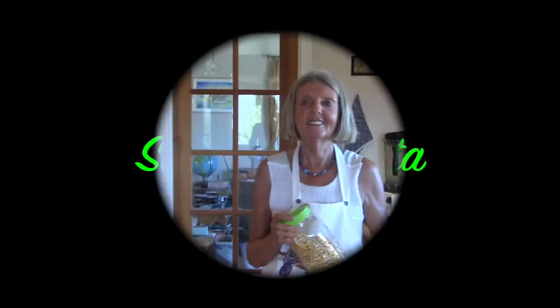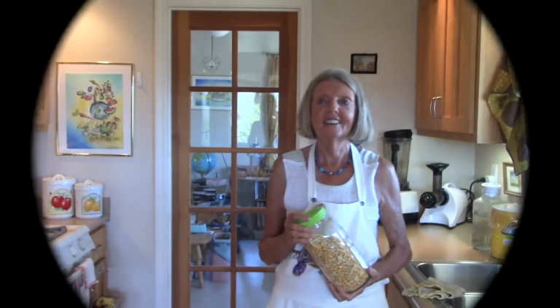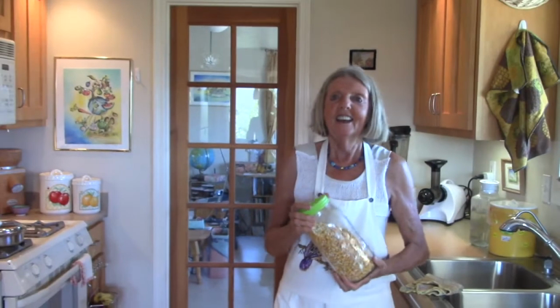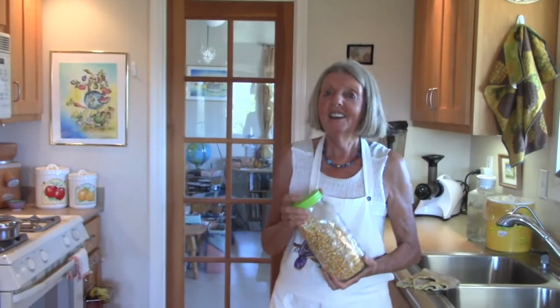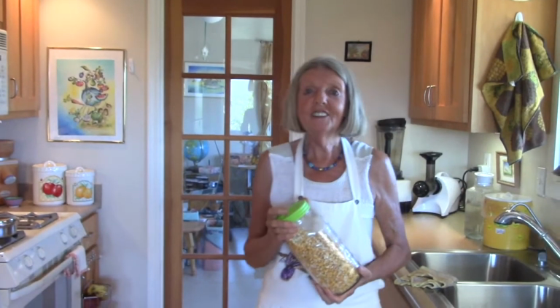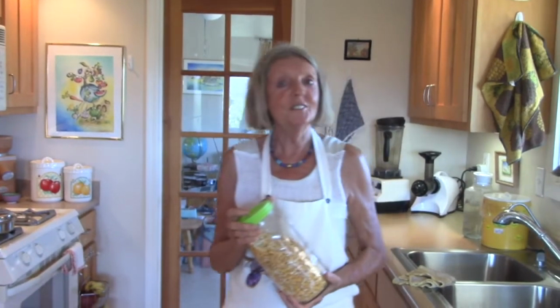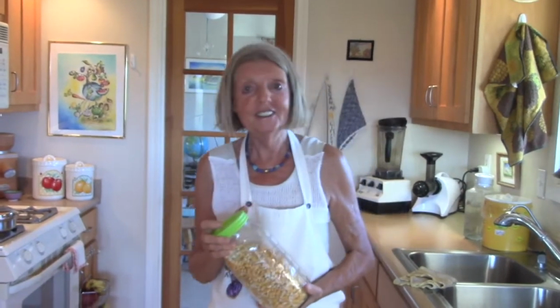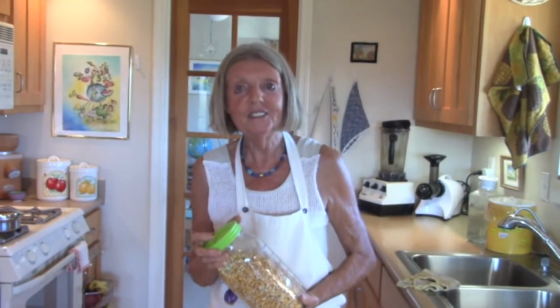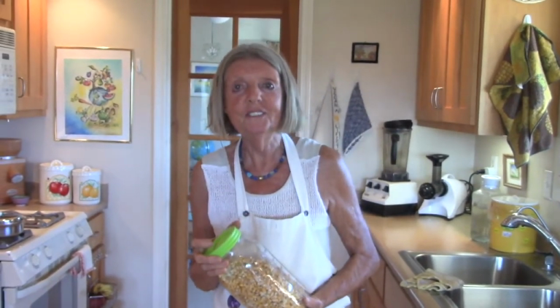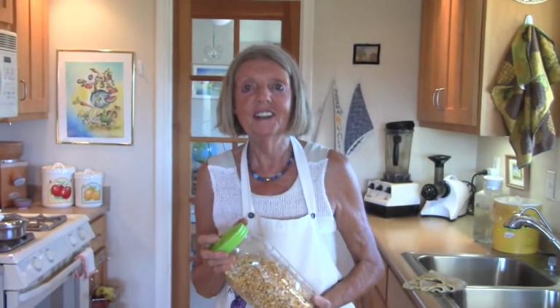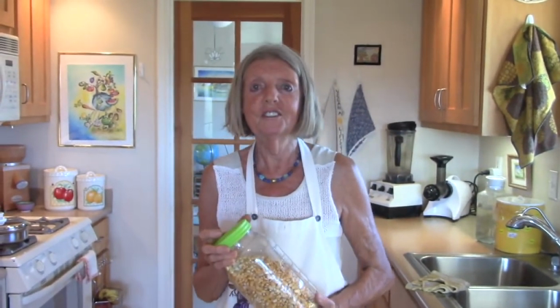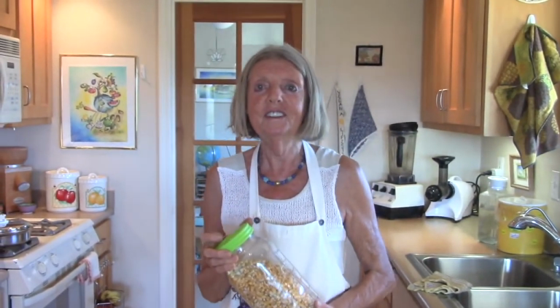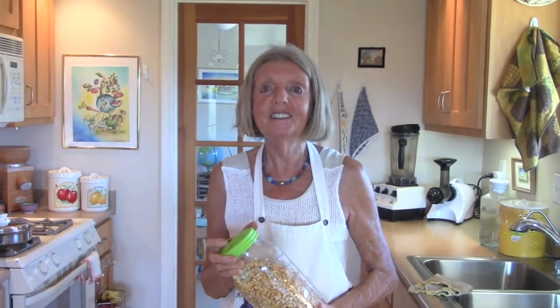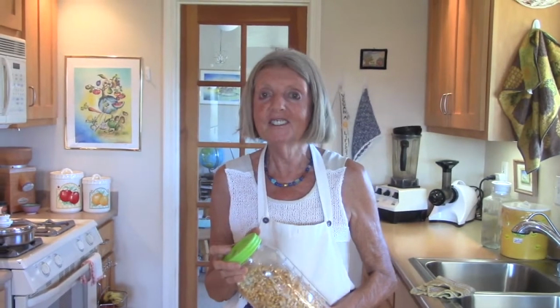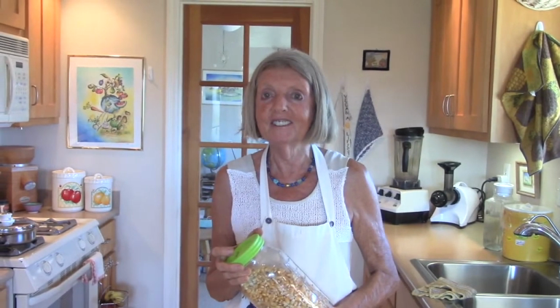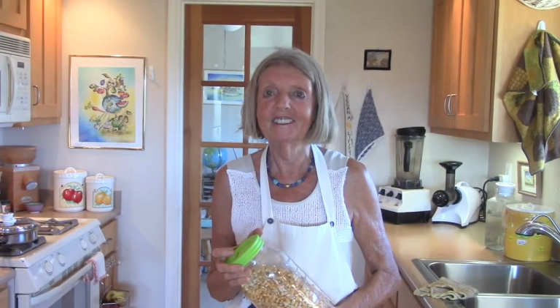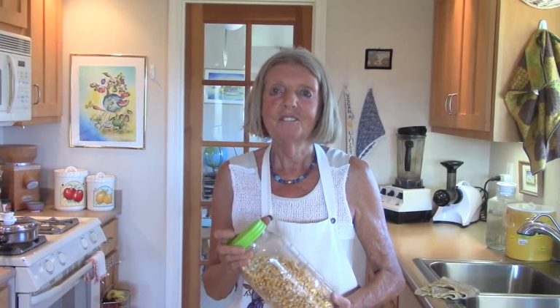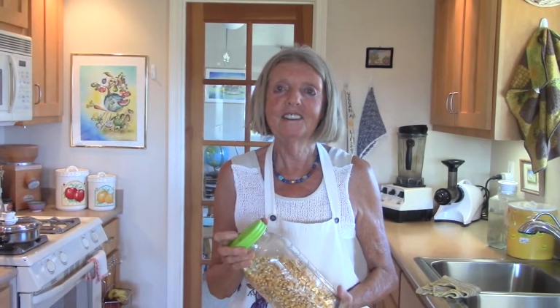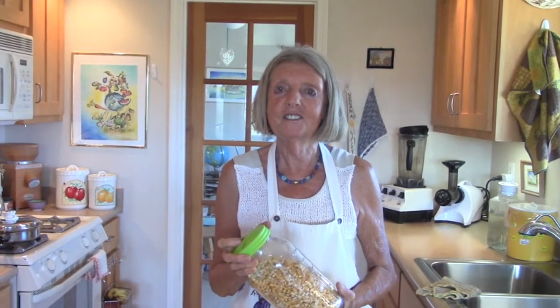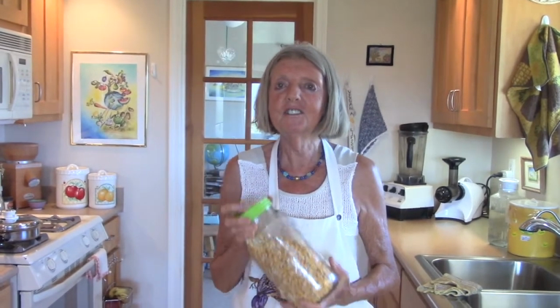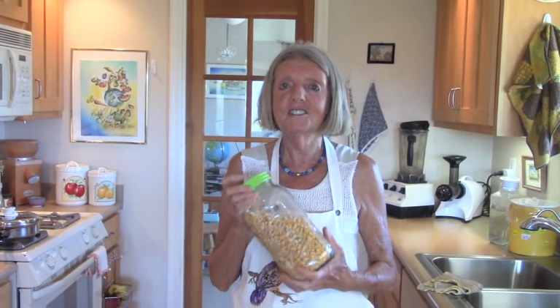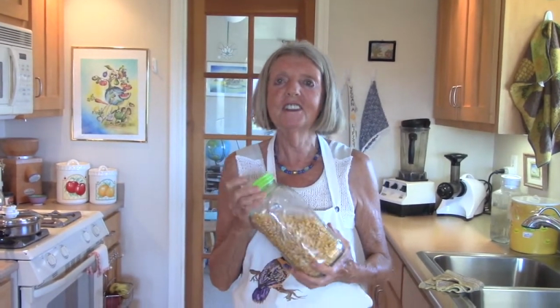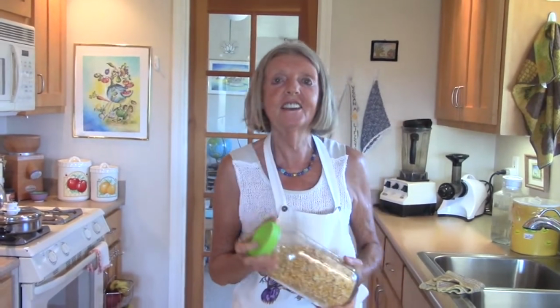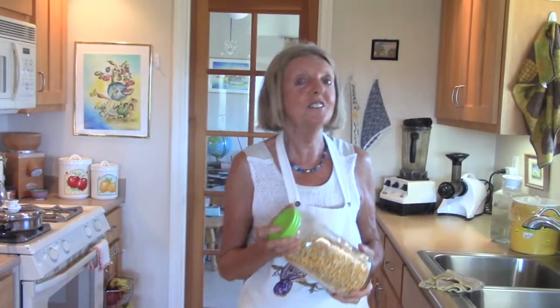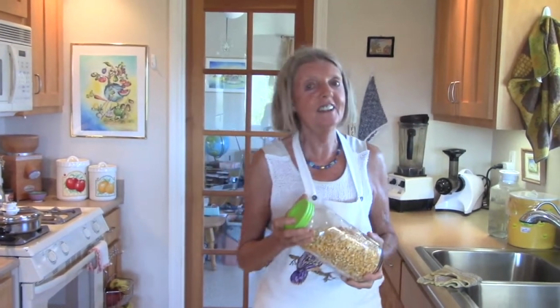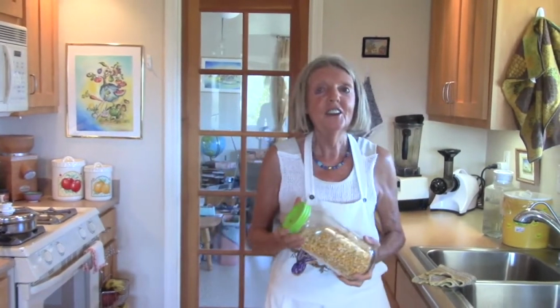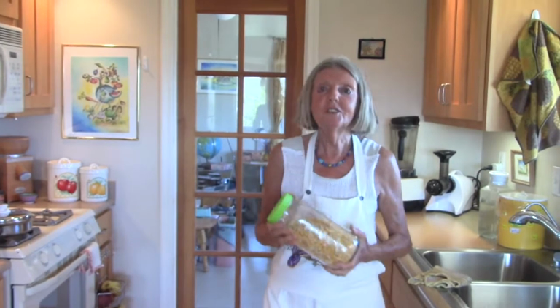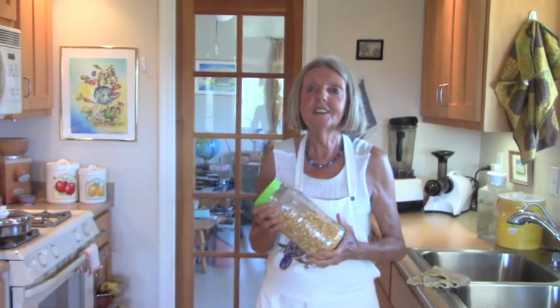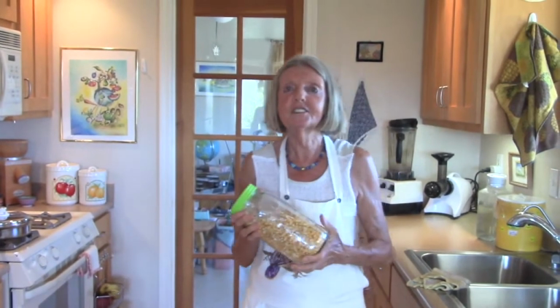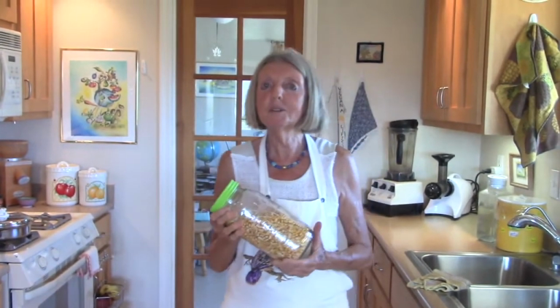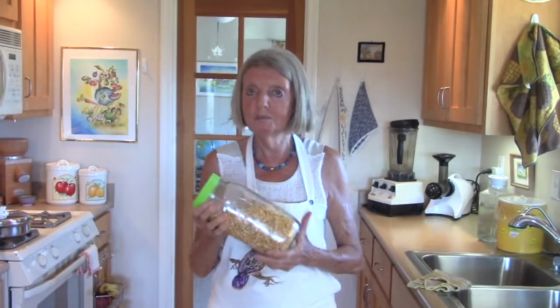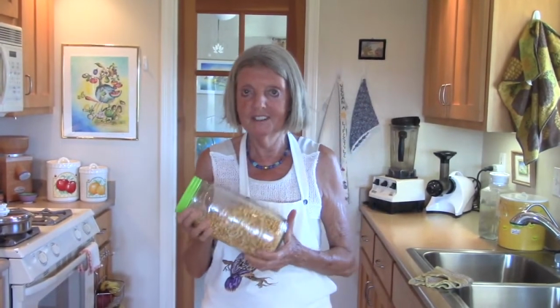Hello and welcome to our vegan kitchen, Madeleine's Intuitive Kitchen. Today we make summer polenta.